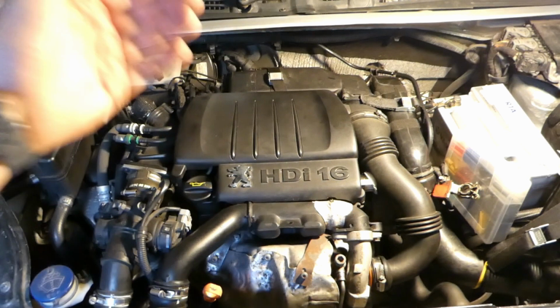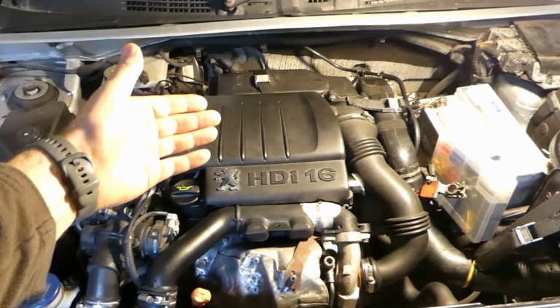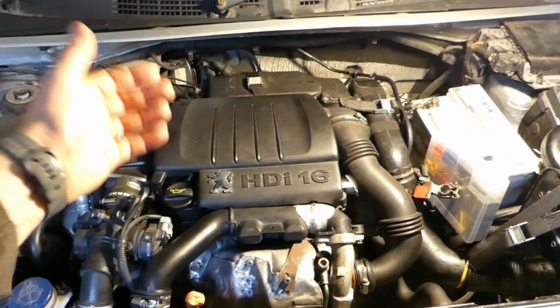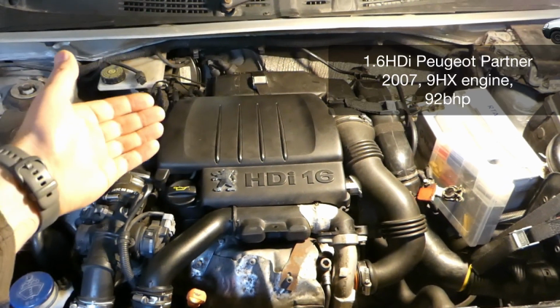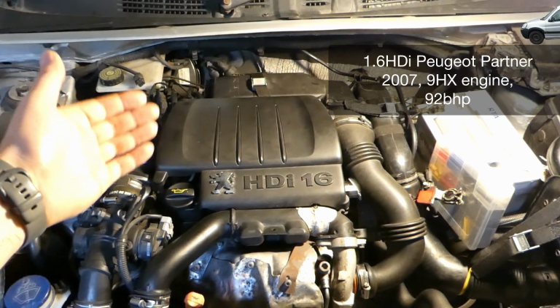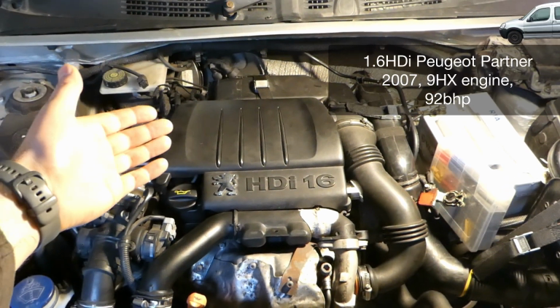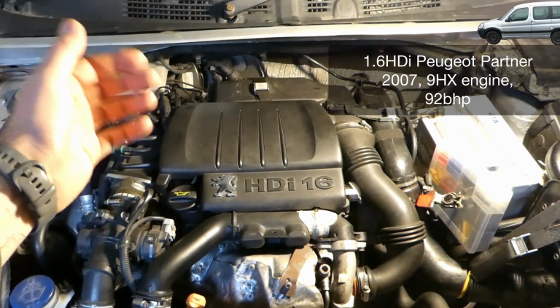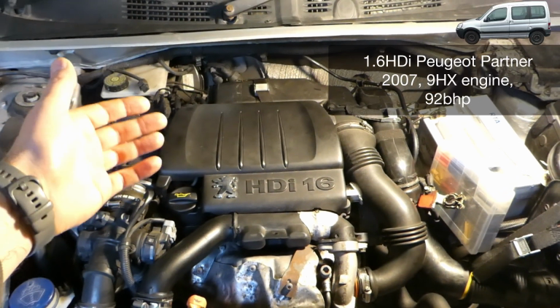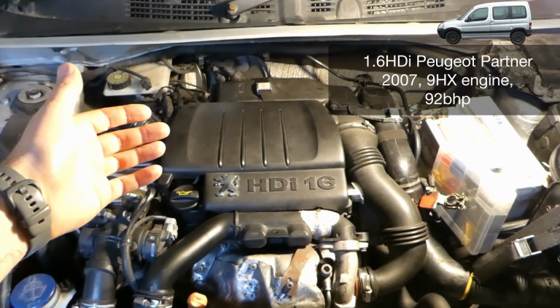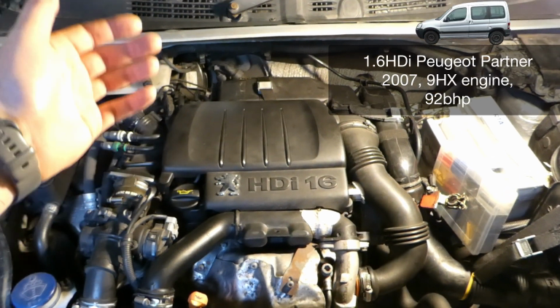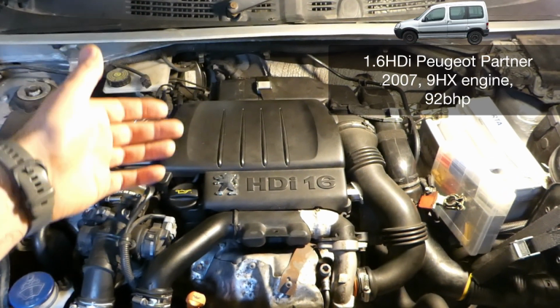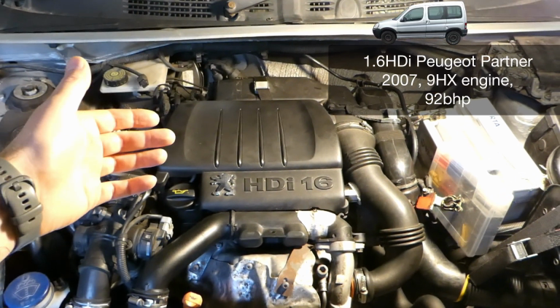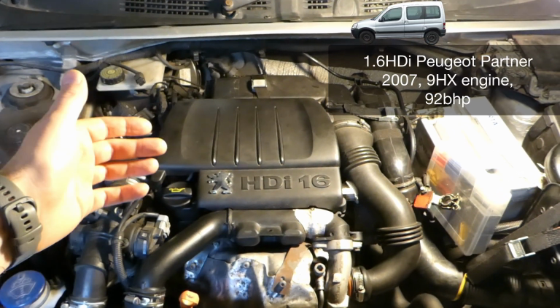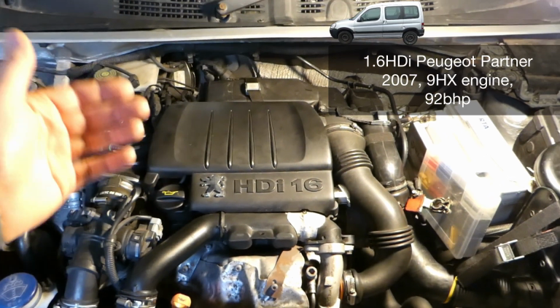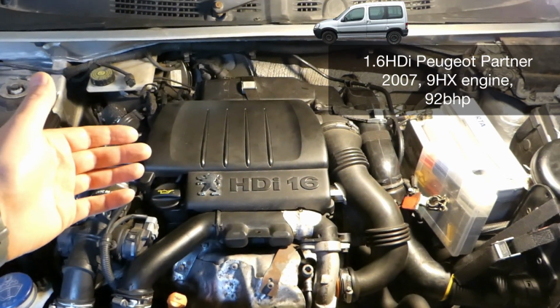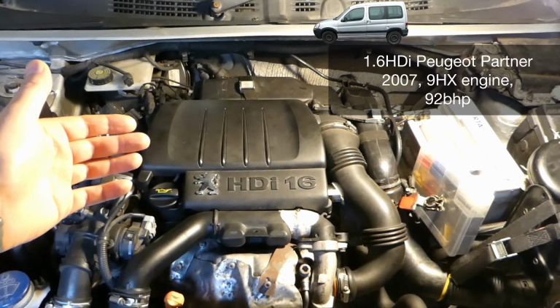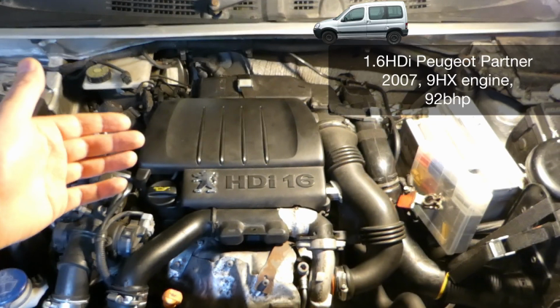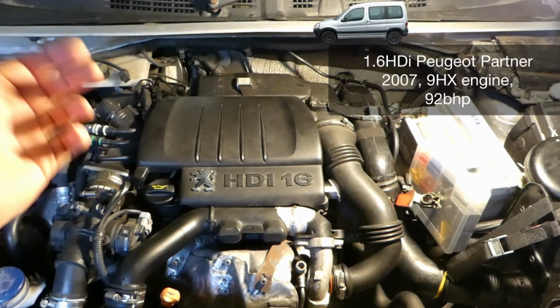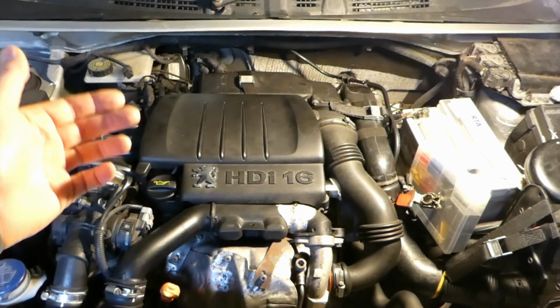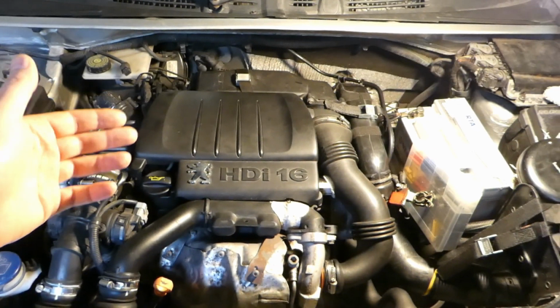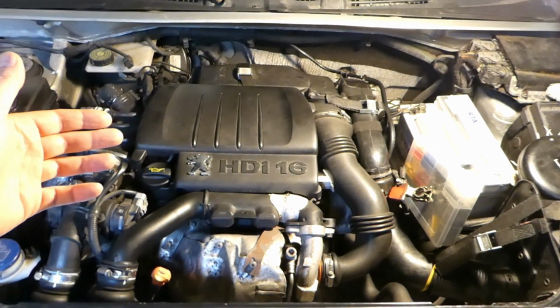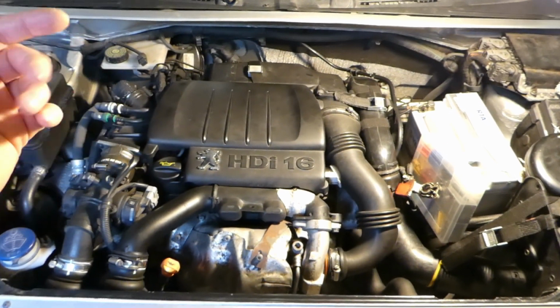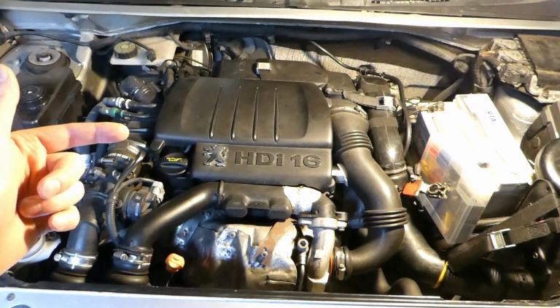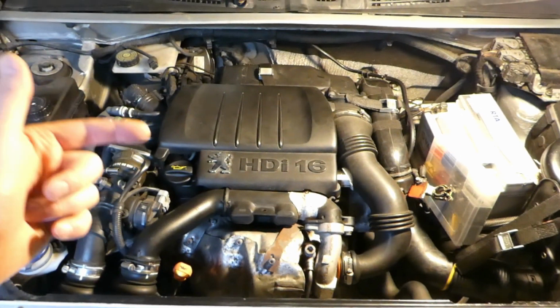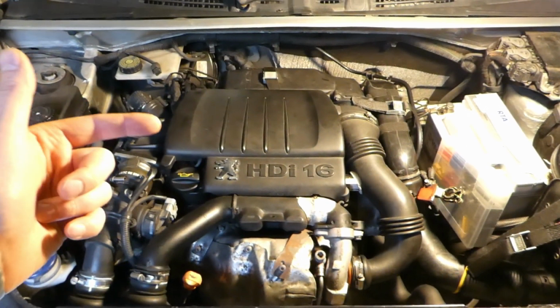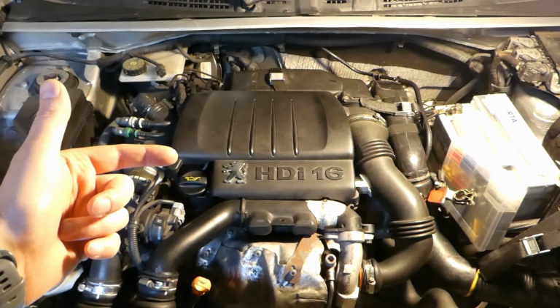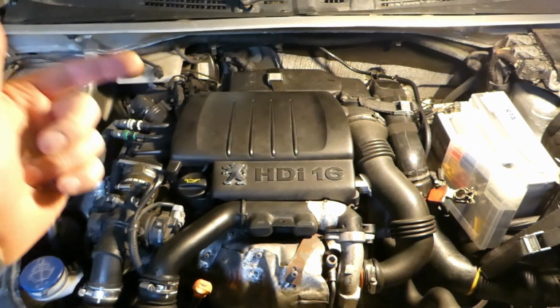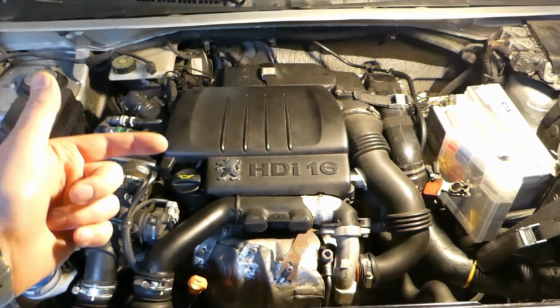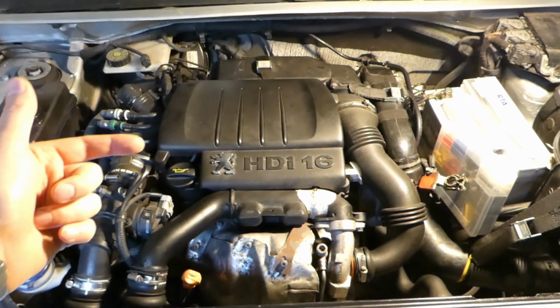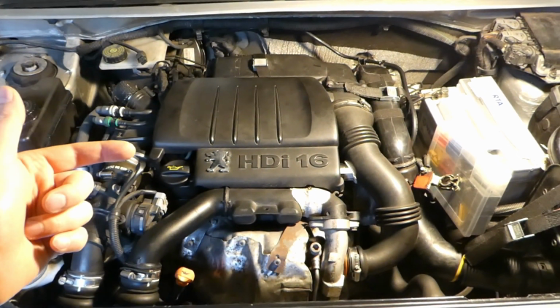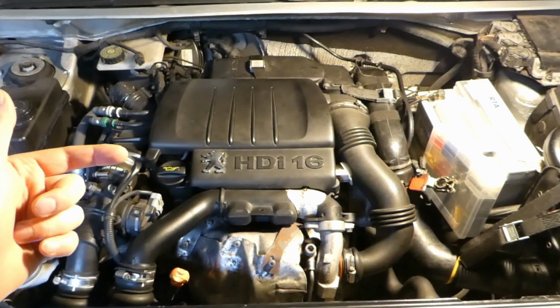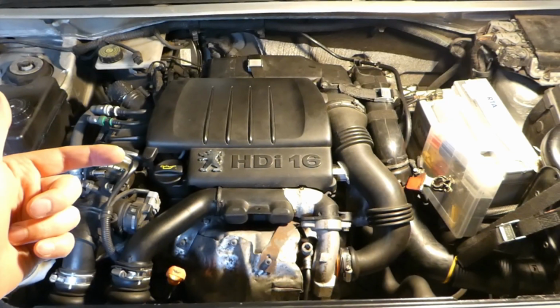This is my 1.6 HDI Peugeot Partner 2007, 92 brake horsepower. This is a video about where the turbo solenoid is on these 1.6 HDIs.